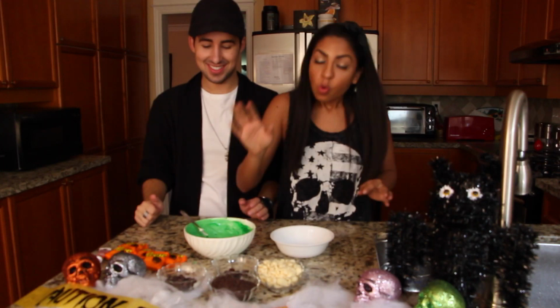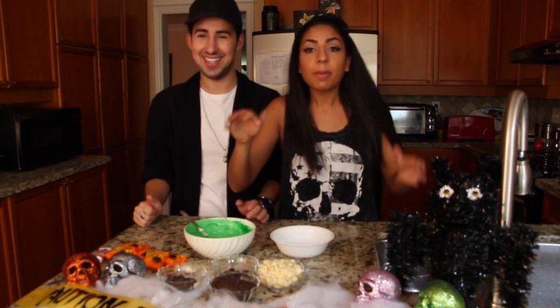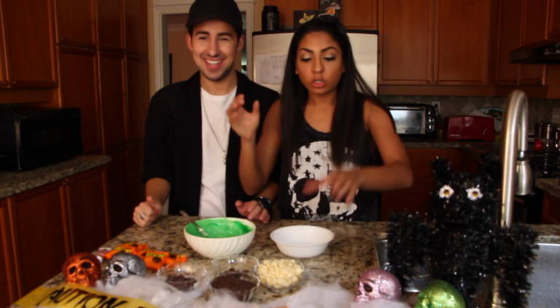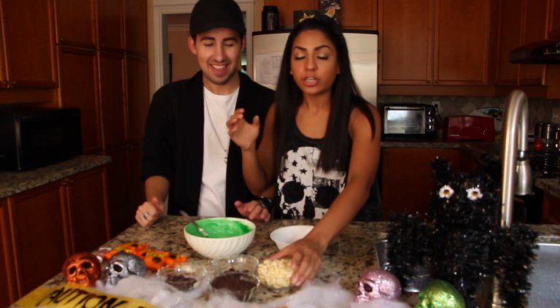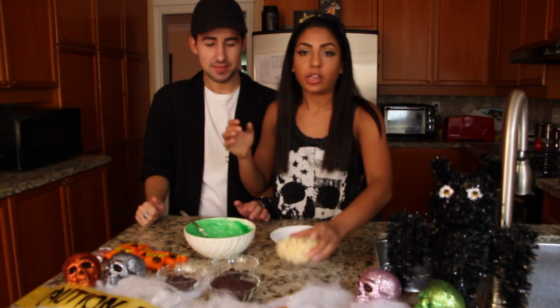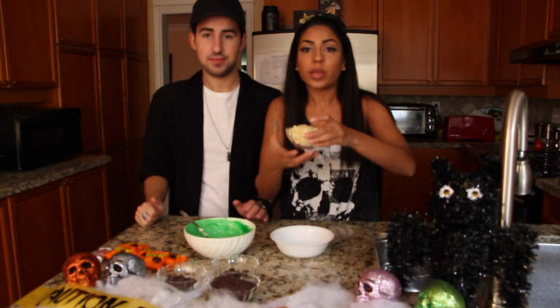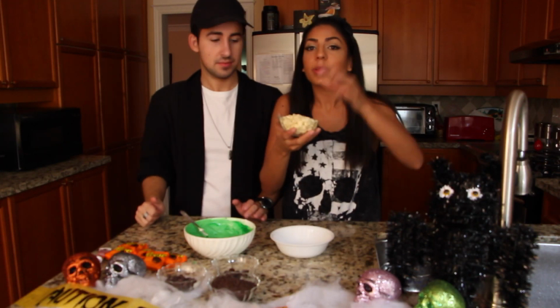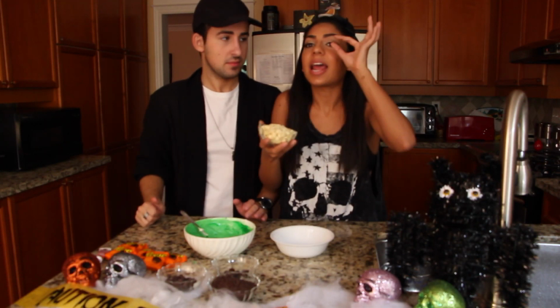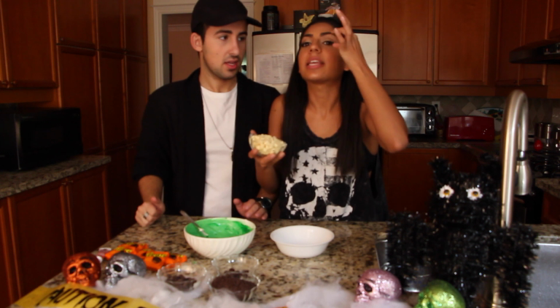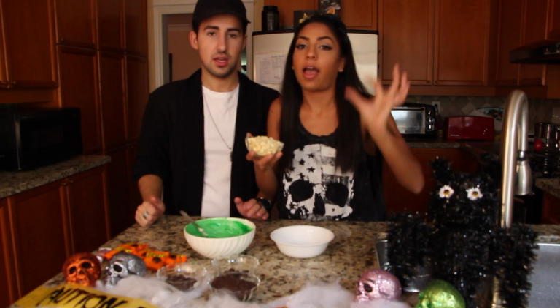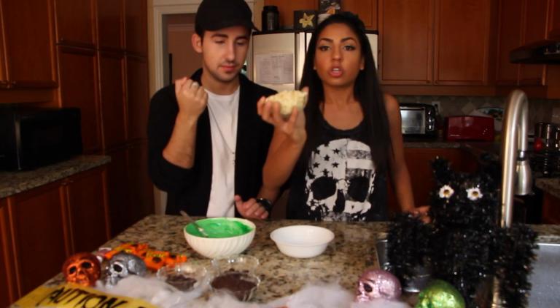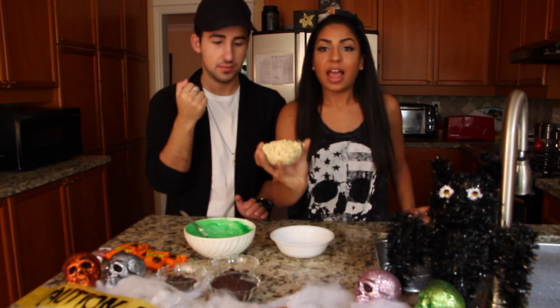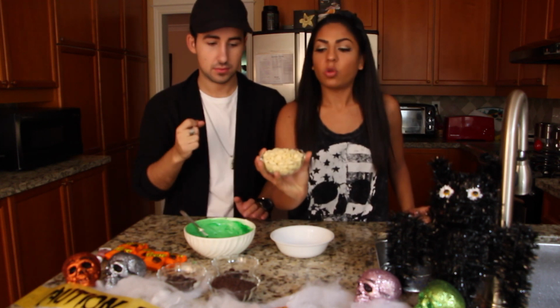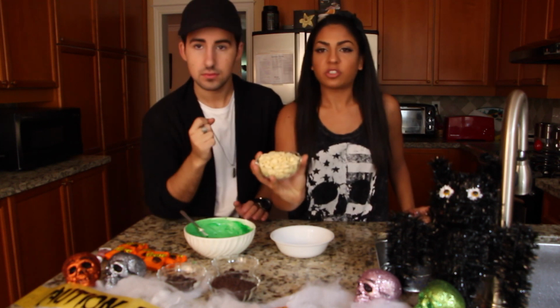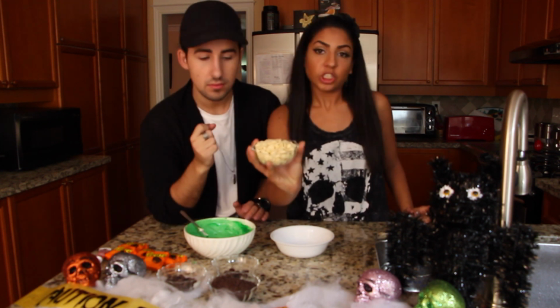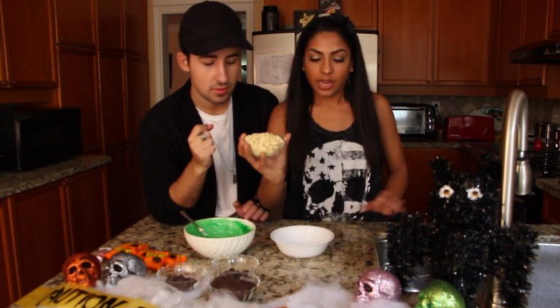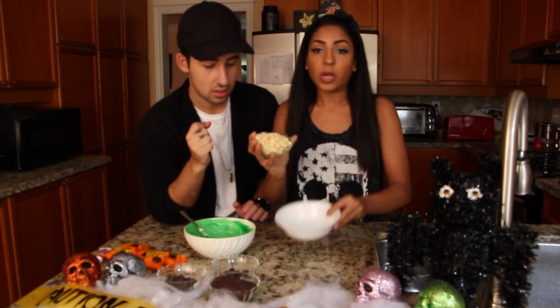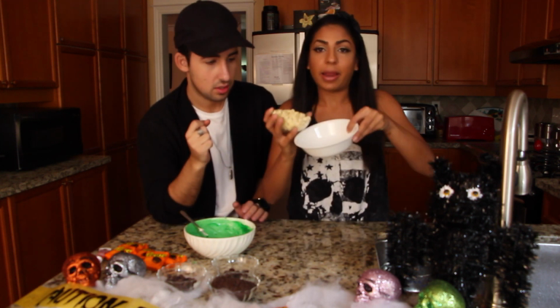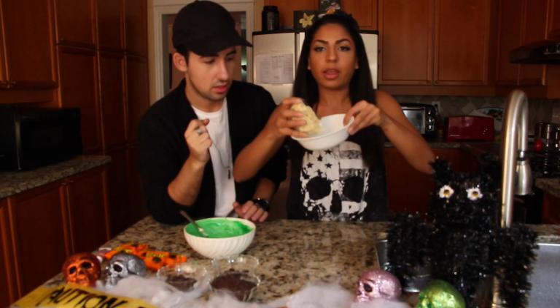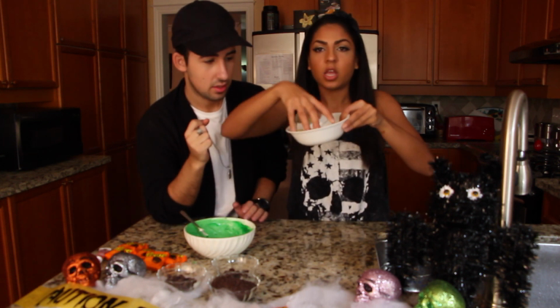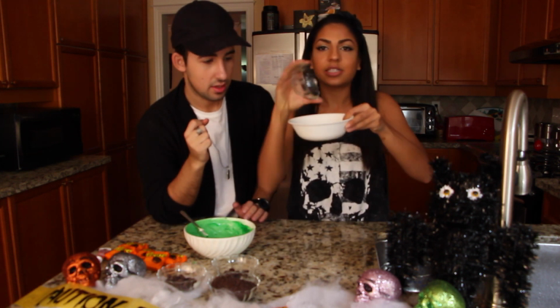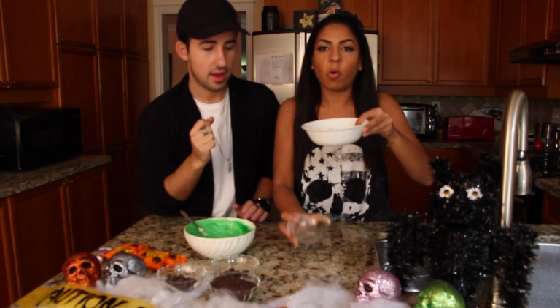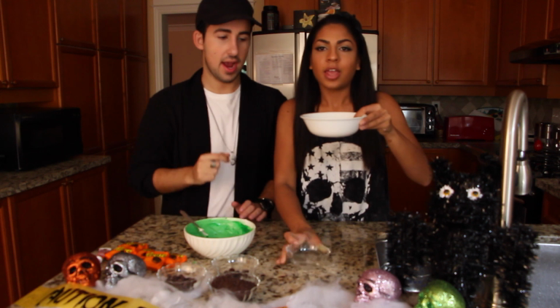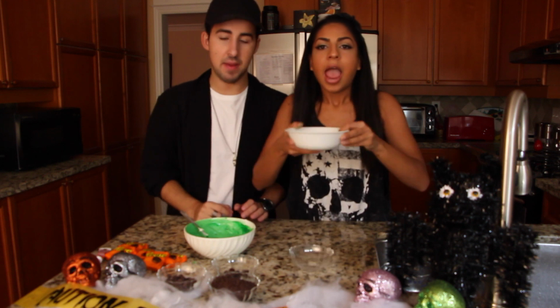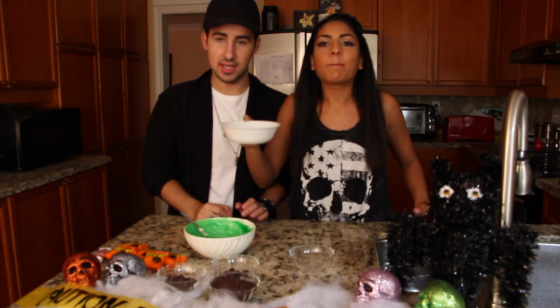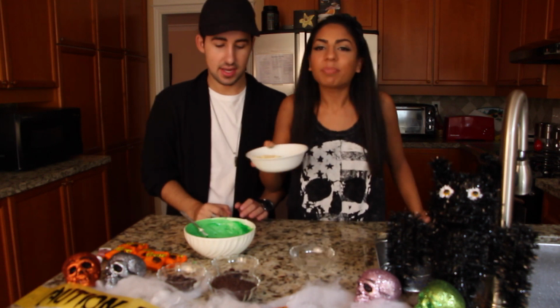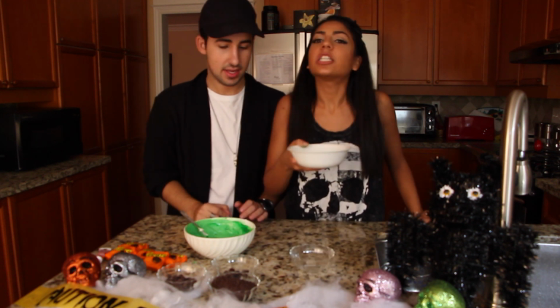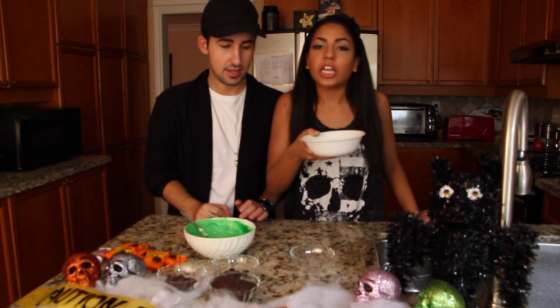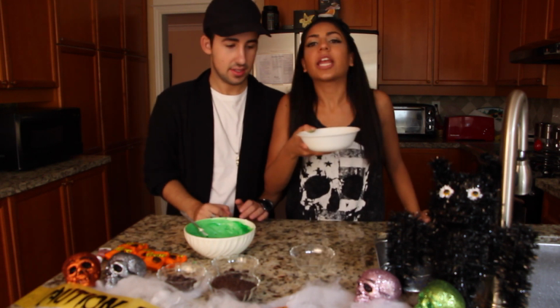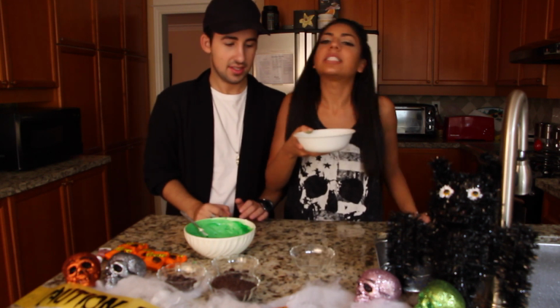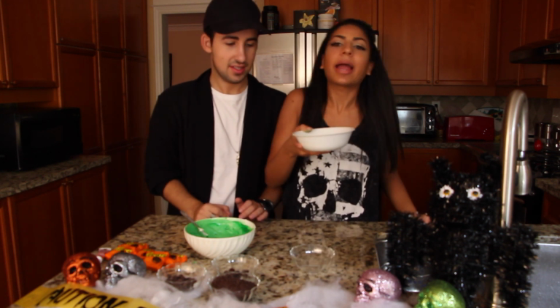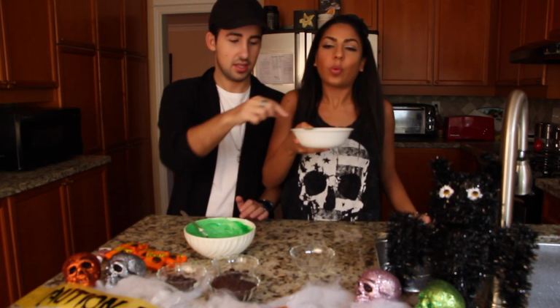We need to melt white chocolate so we can place it as his eyes. So we have little wafers of white chocolate — put it in a microwave-safe bowl and melt it. Pop that in the microwave.